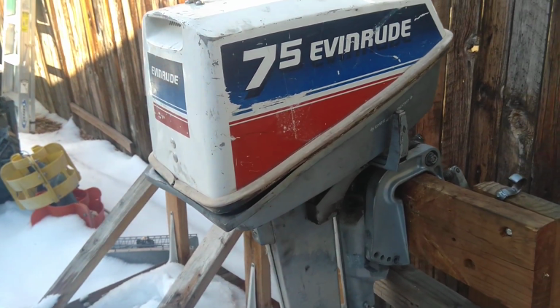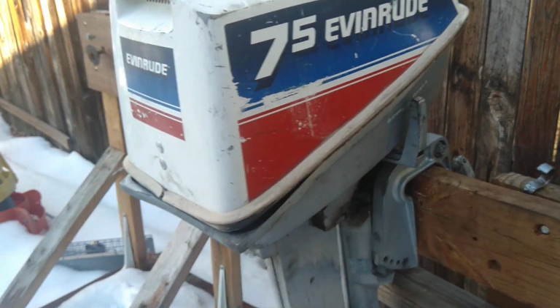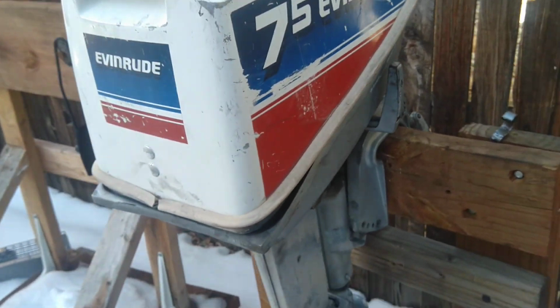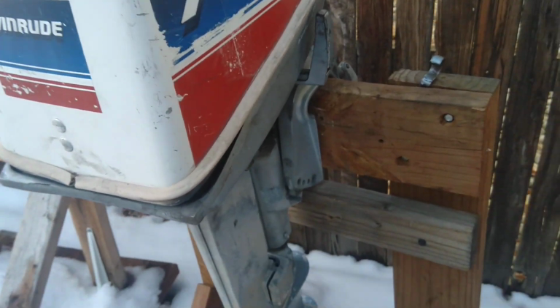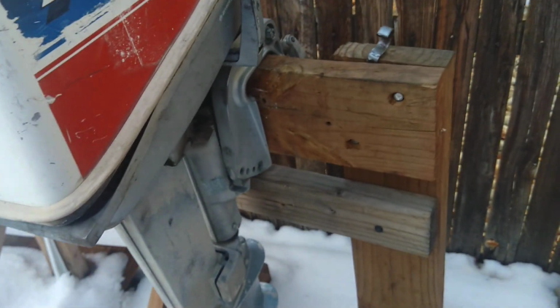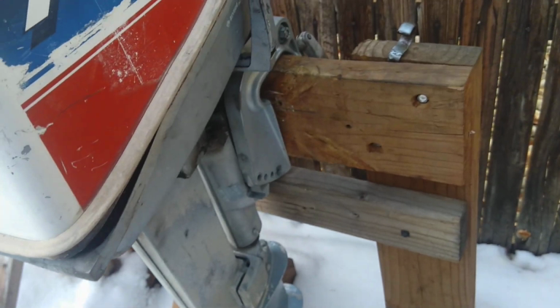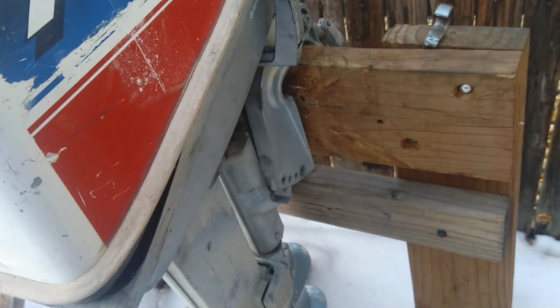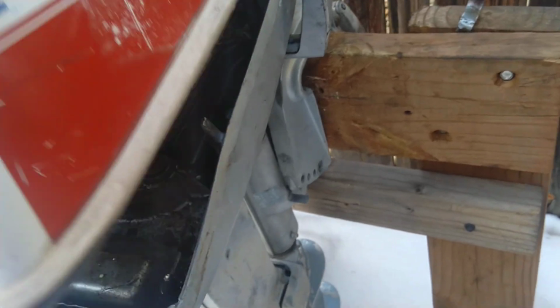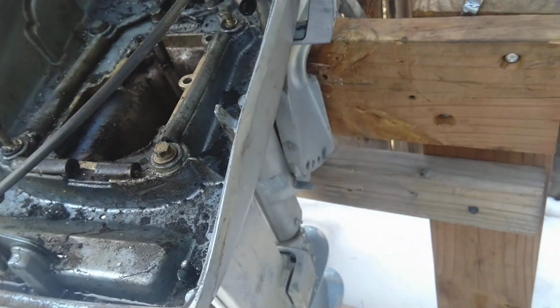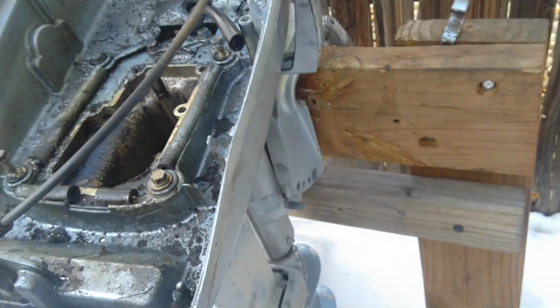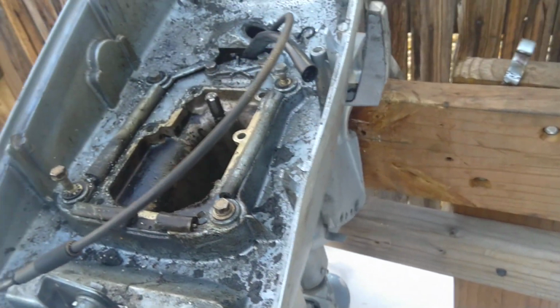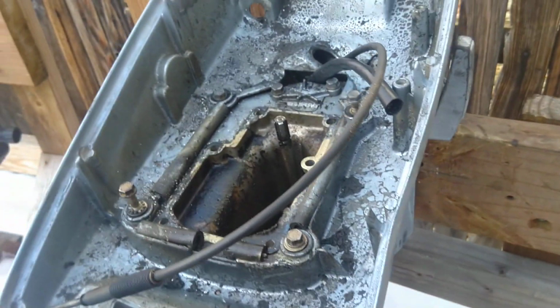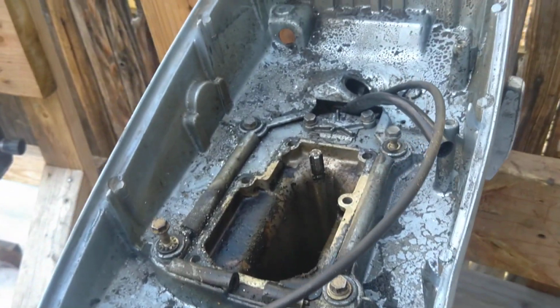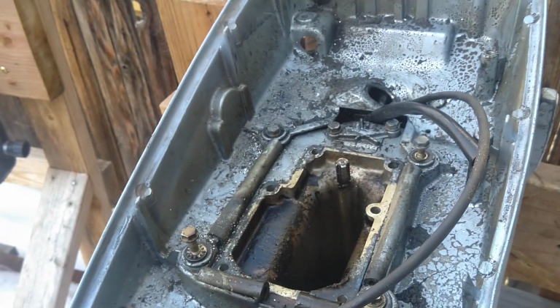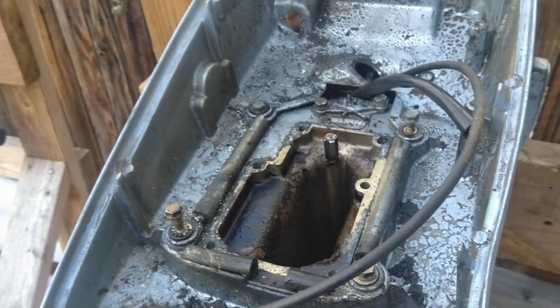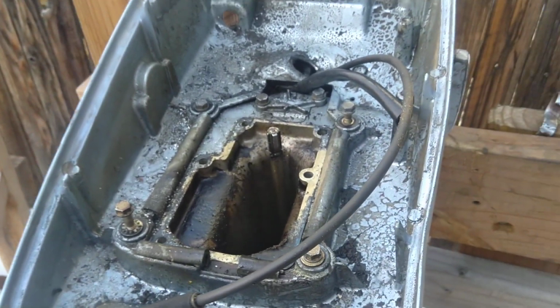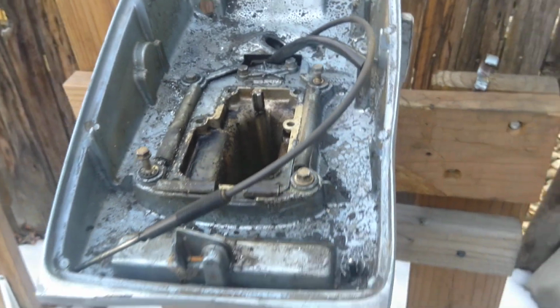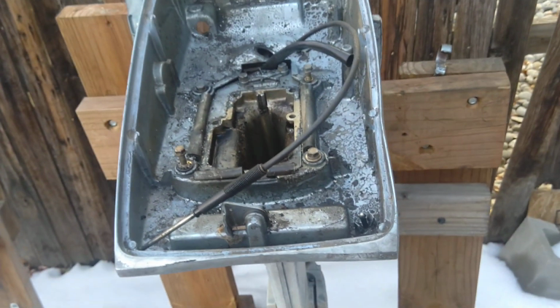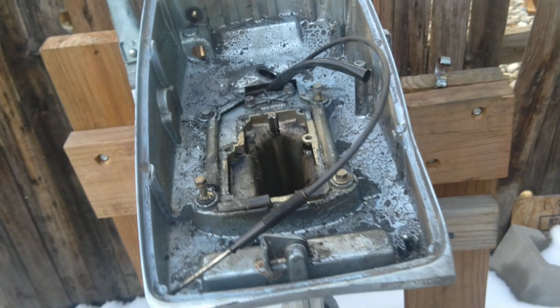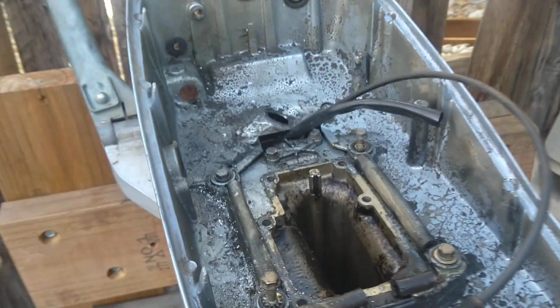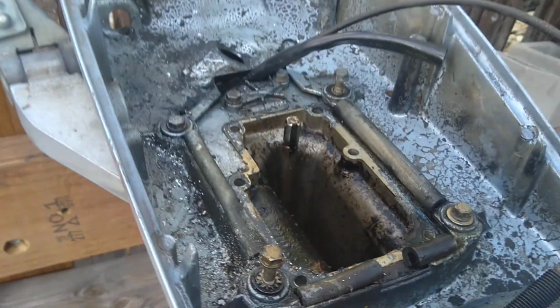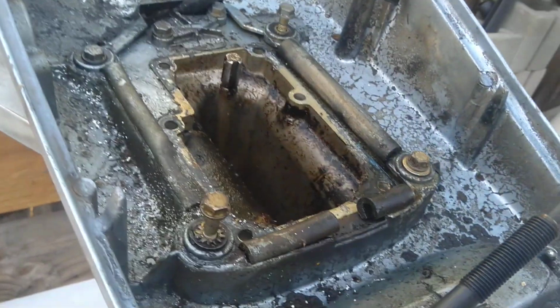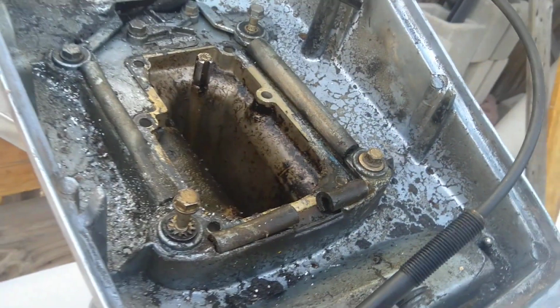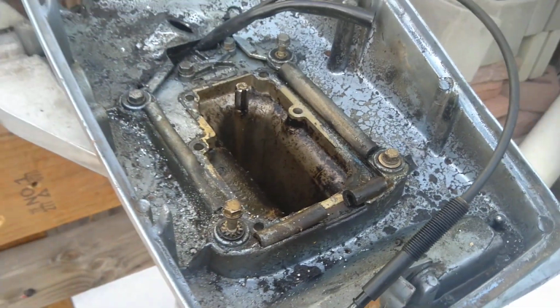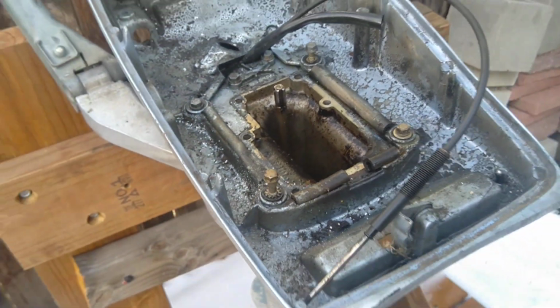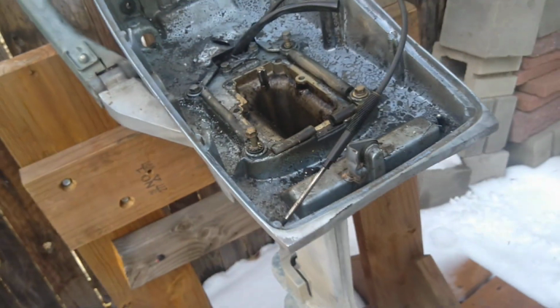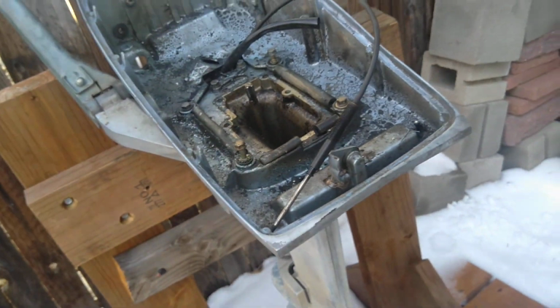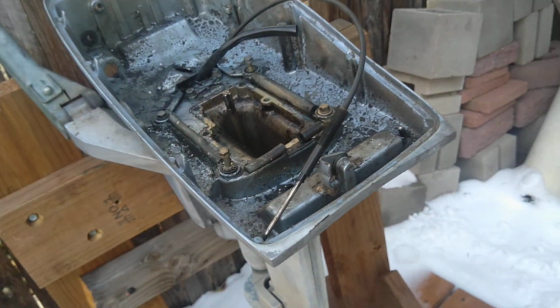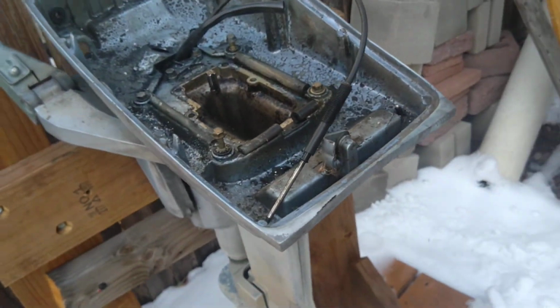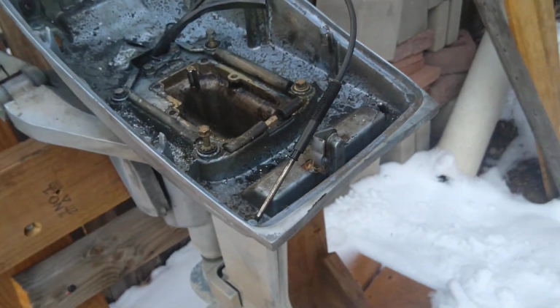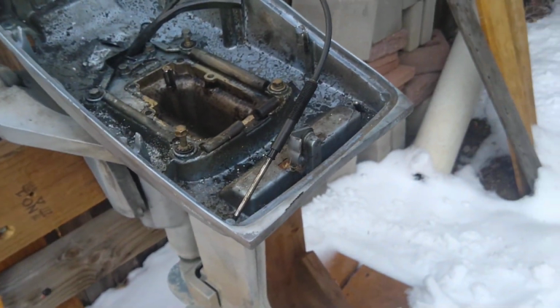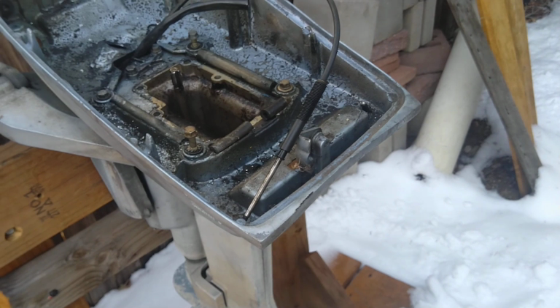The power head was bad. It's a long shaft, pretty lightweight as you can see. I tossed the power head — this motor was submerged for a number of weeks. I couldn't fix it, so I tossed it.